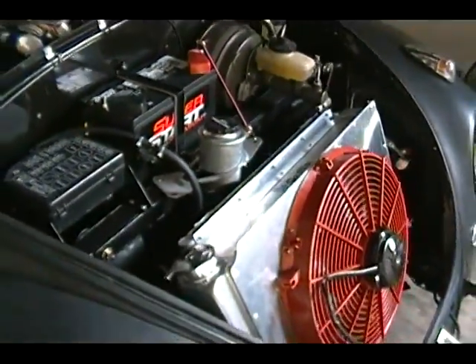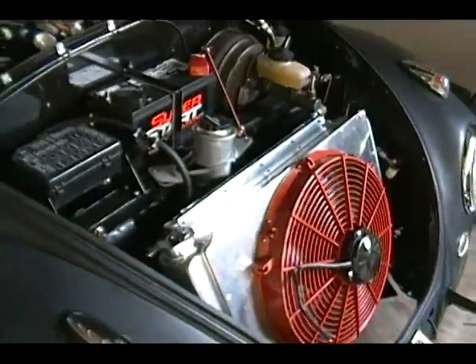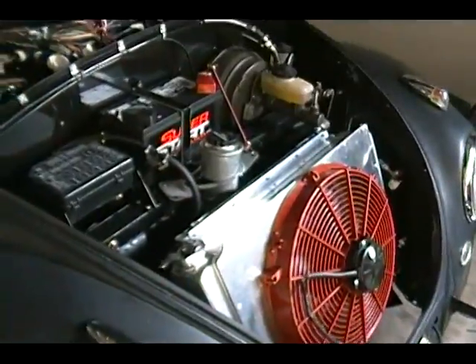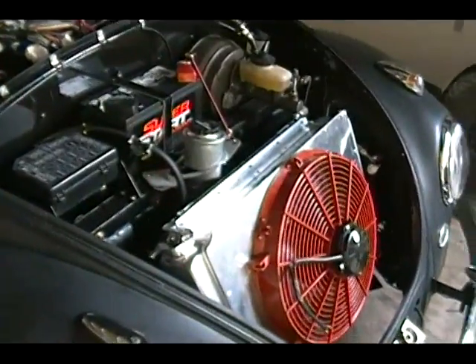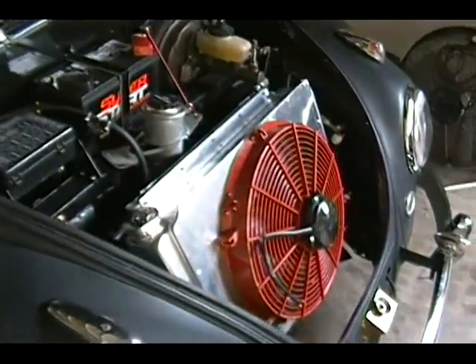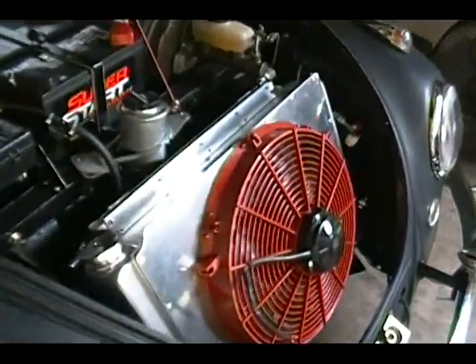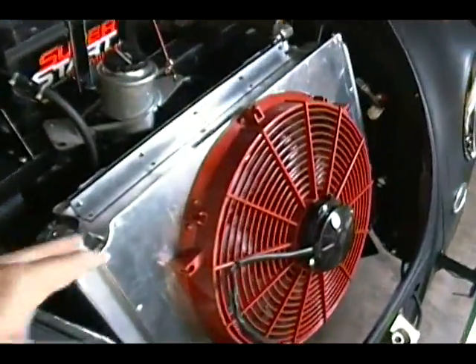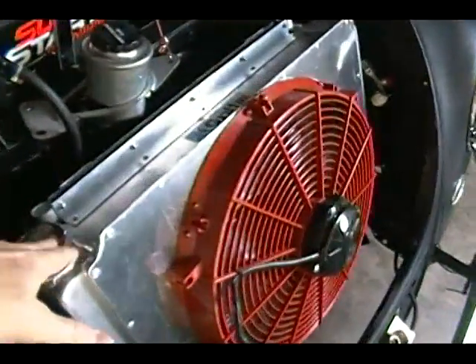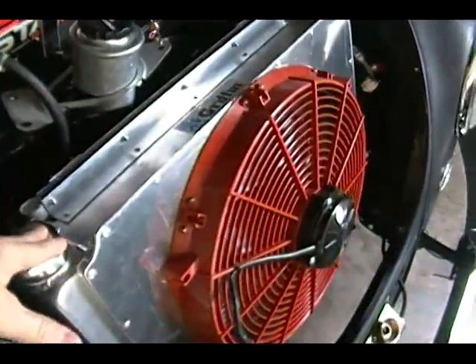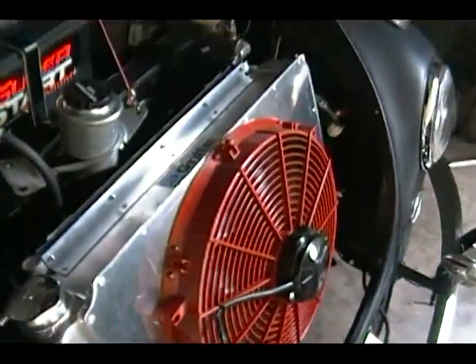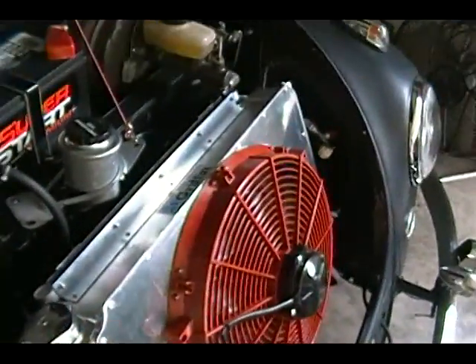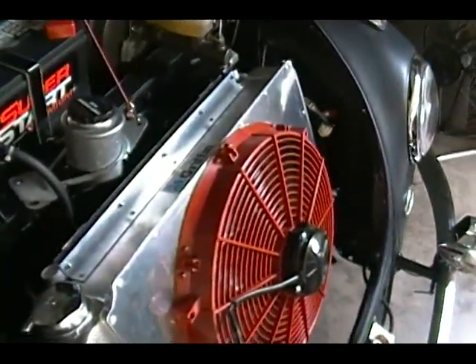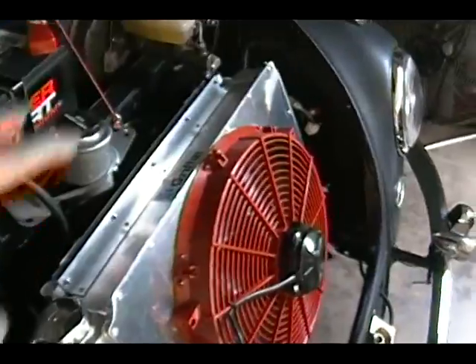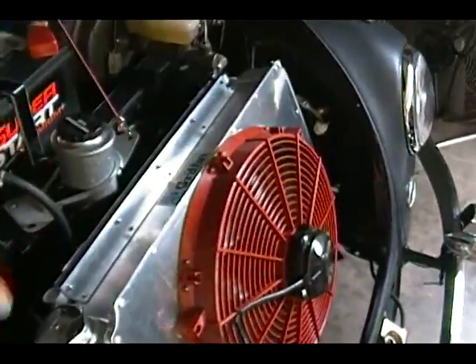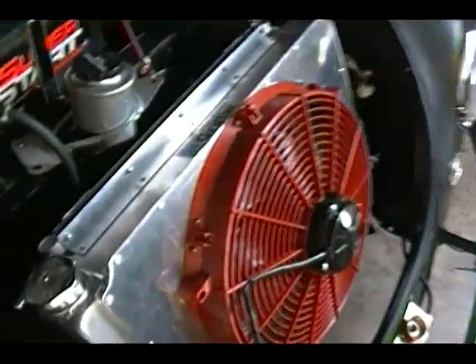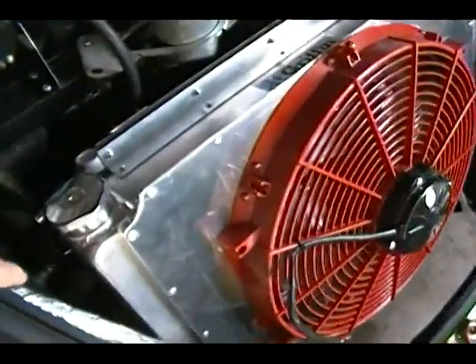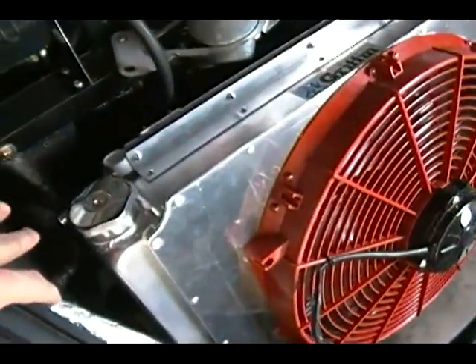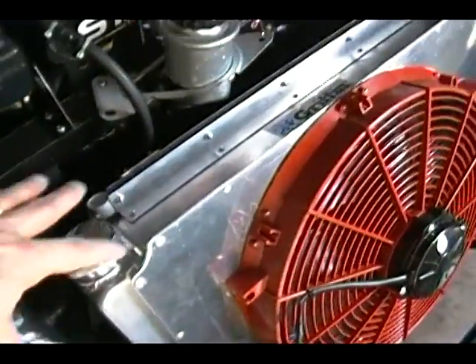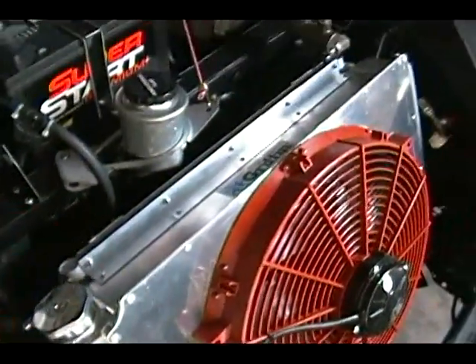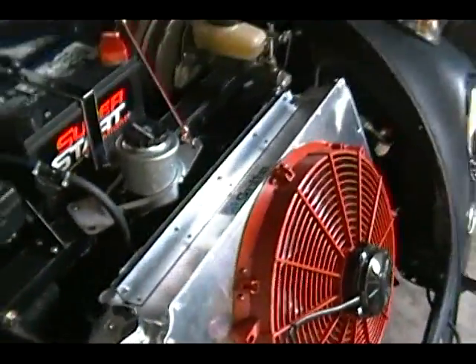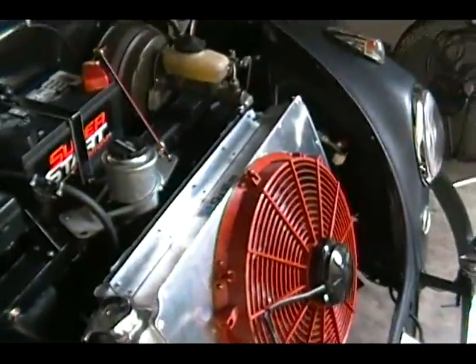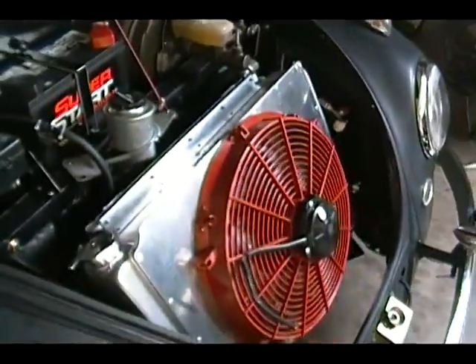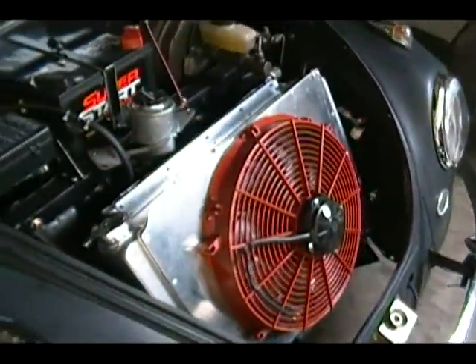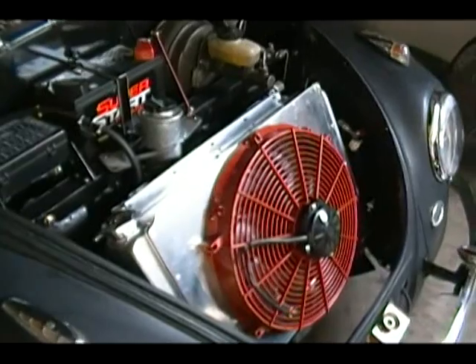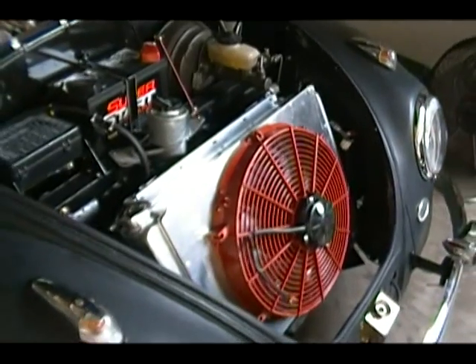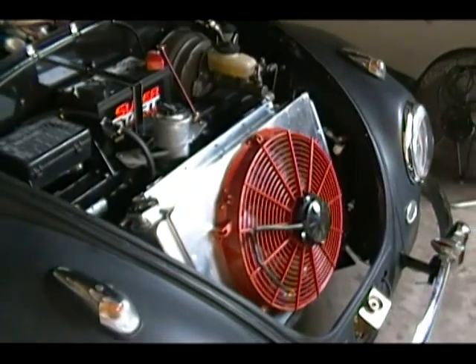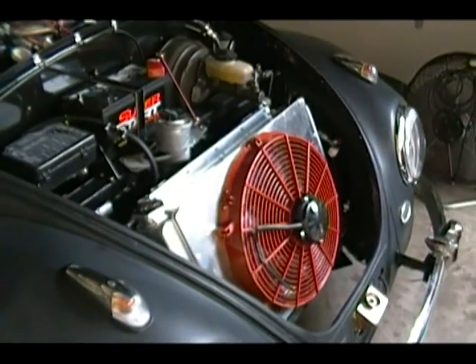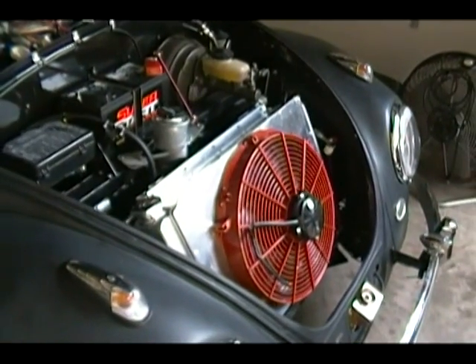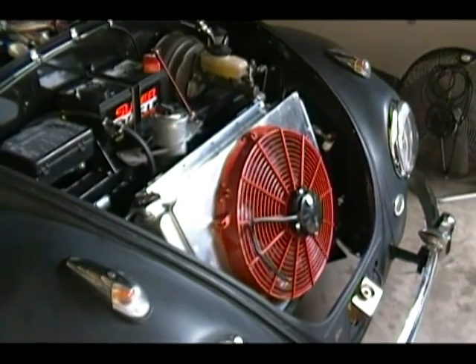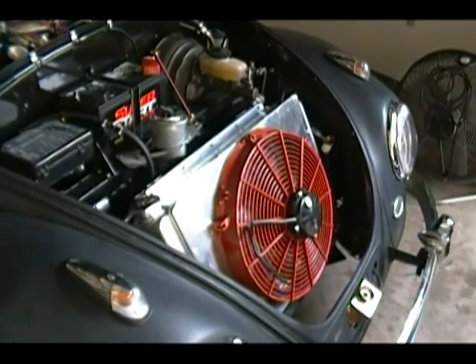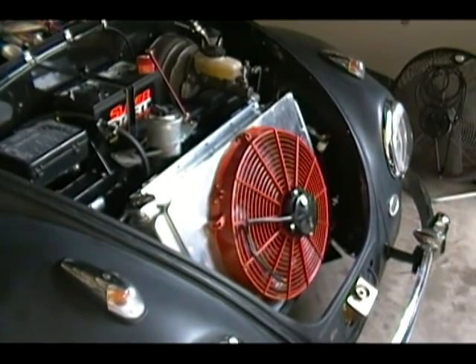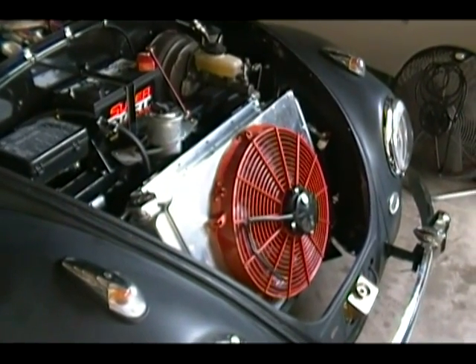Next I'm going to go ahead and take the radiator back out, leave it out, and get all this stuff done. I have some rewiring to do and some other things to make it all work. I'll take it out, get everything ready to go, and then put it back in.